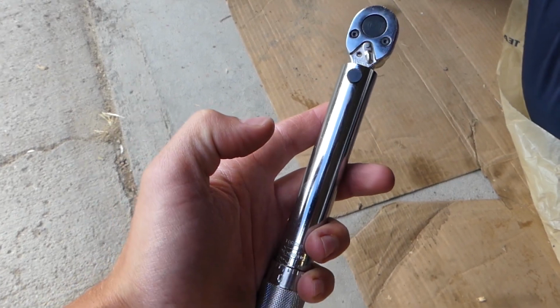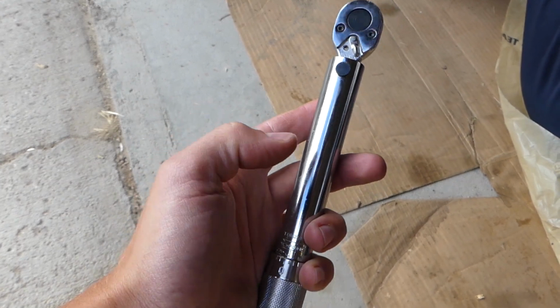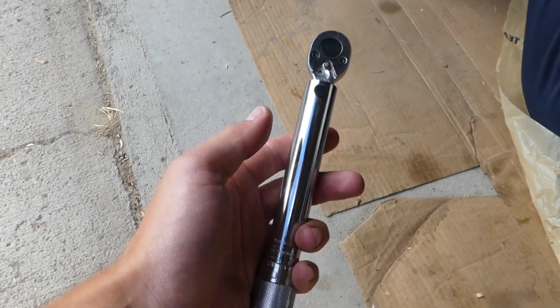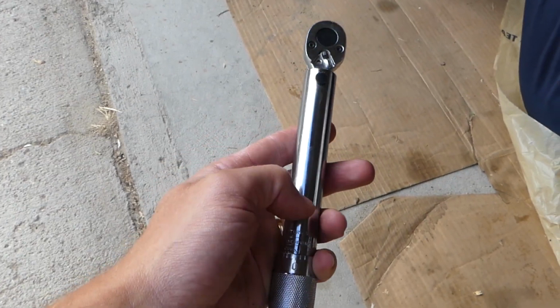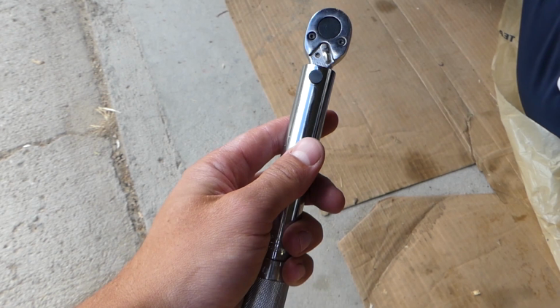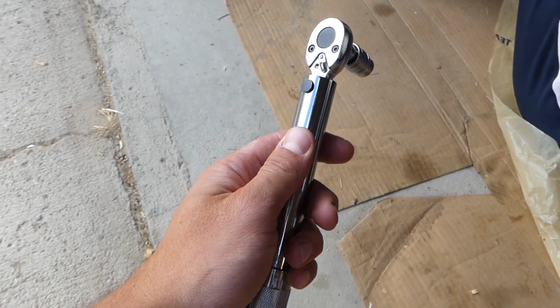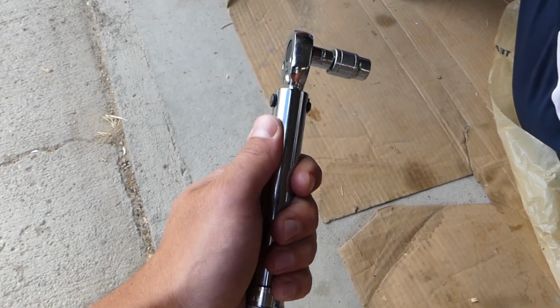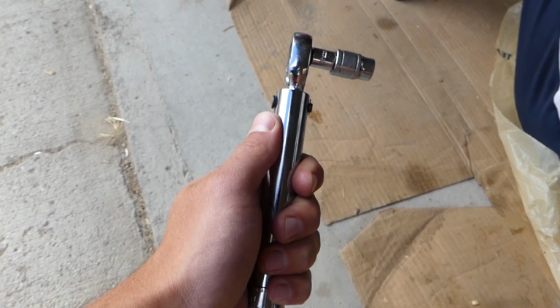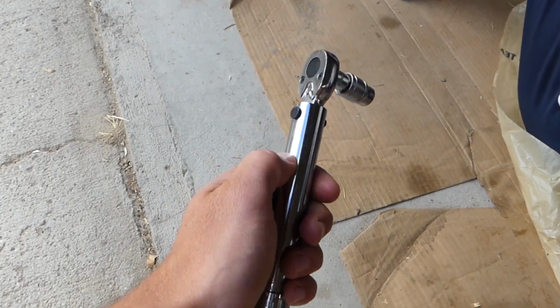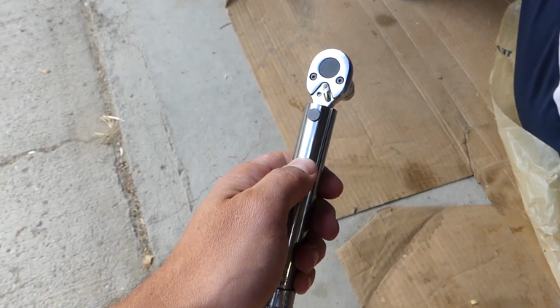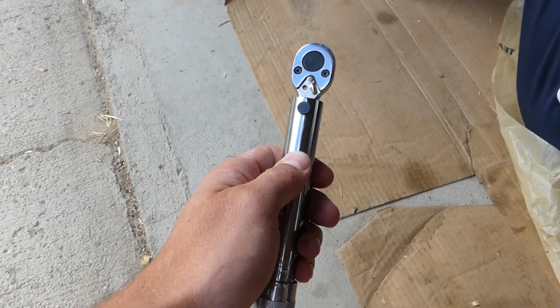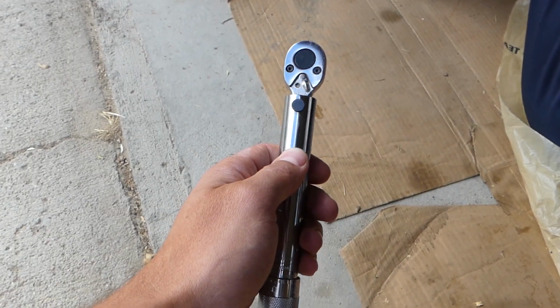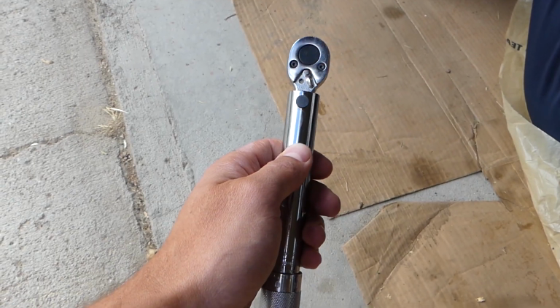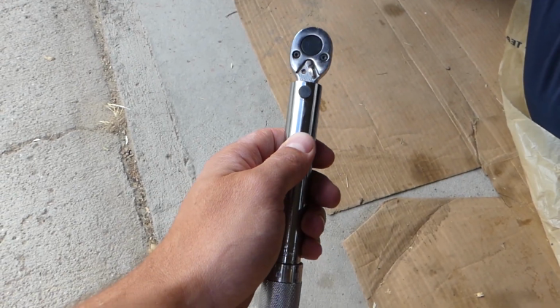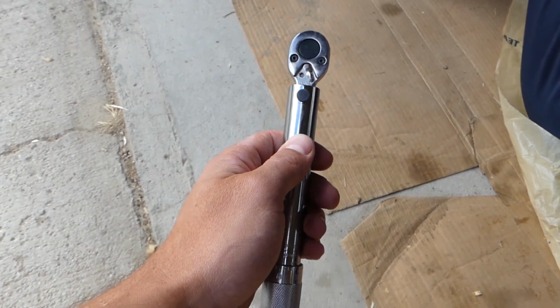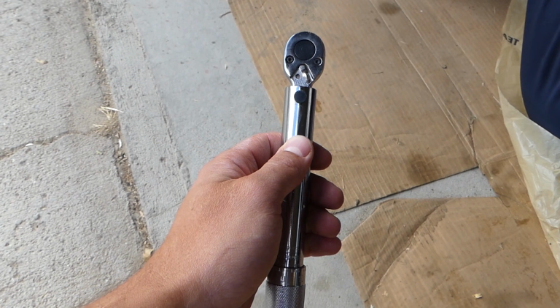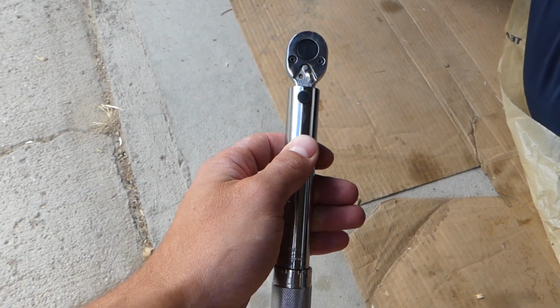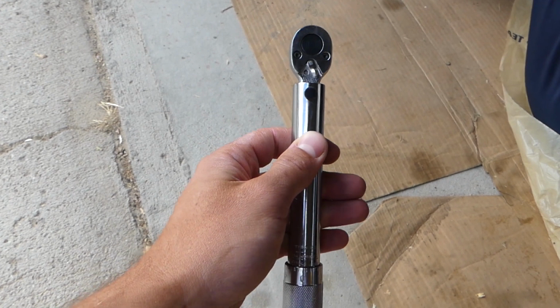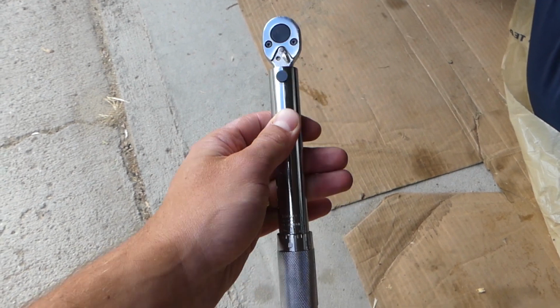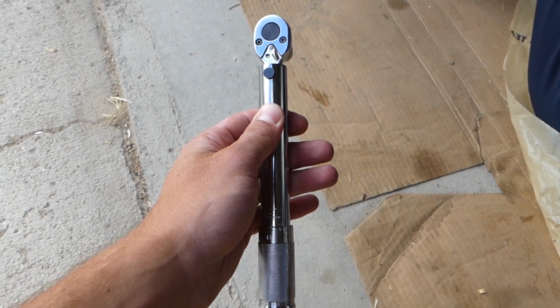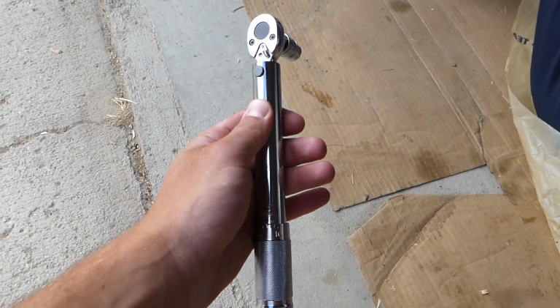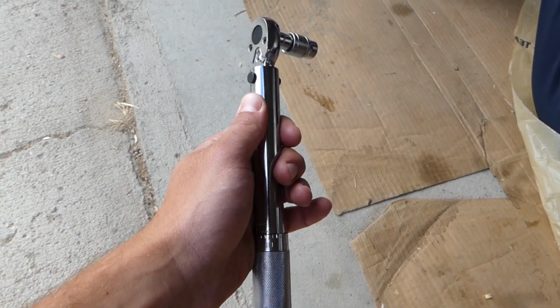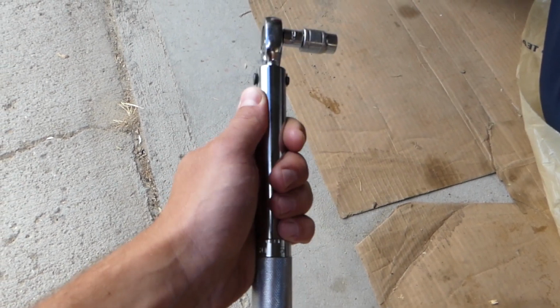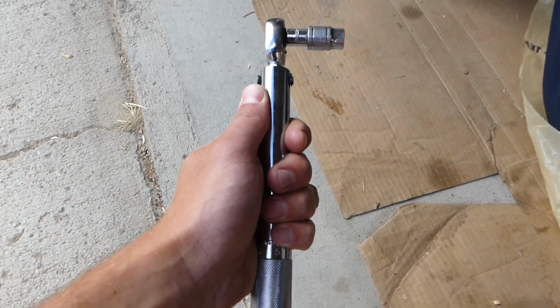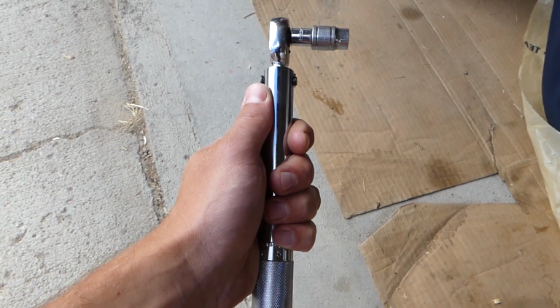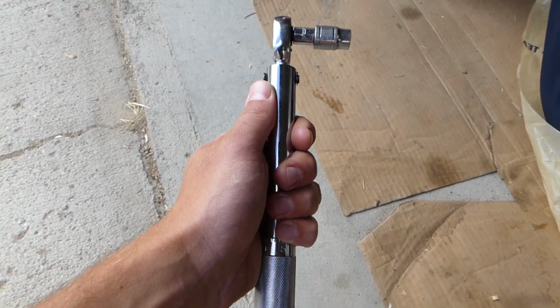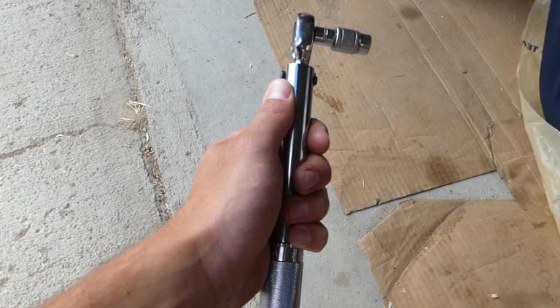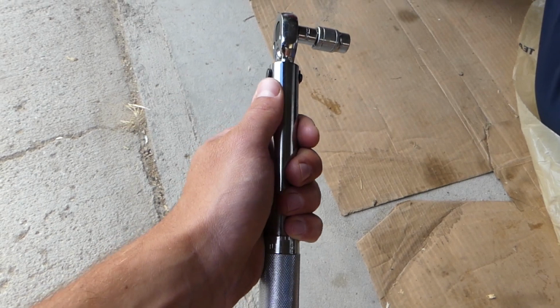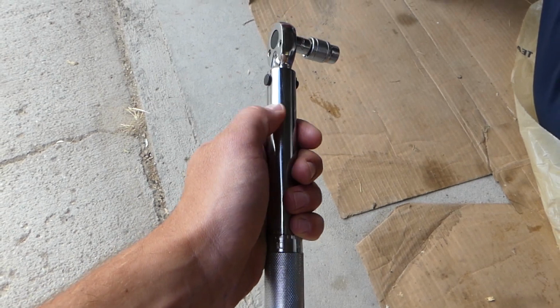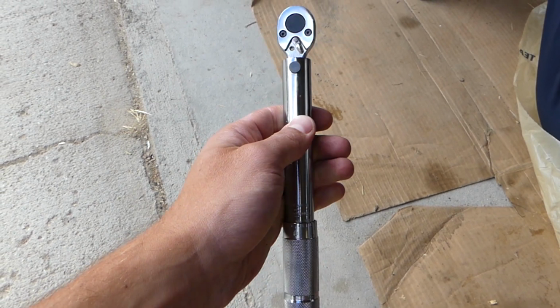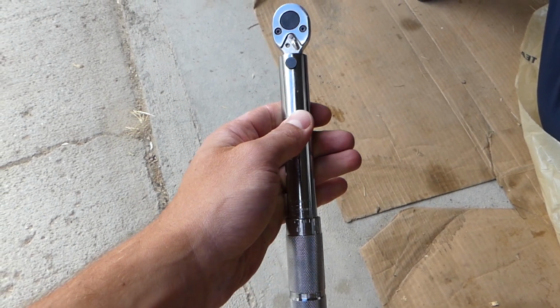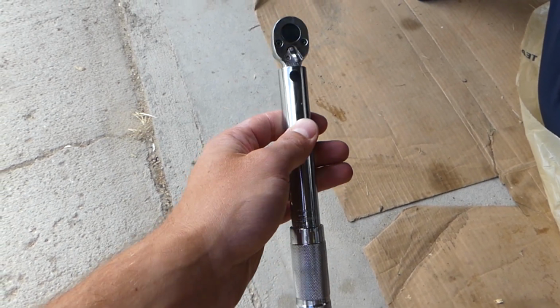According to the manual, the first step is to torque to 17.7 newton meters up to 21.6 newton meters. We have ours set at about 21, and we can go ahead and show you what we're going to do.